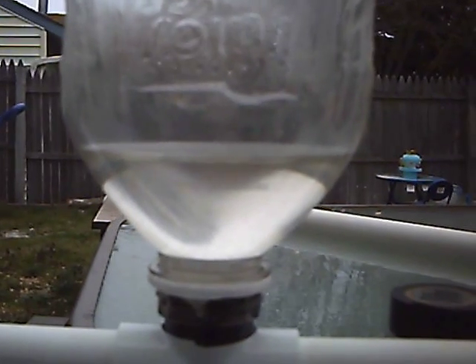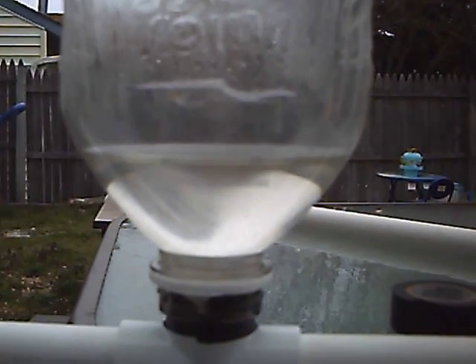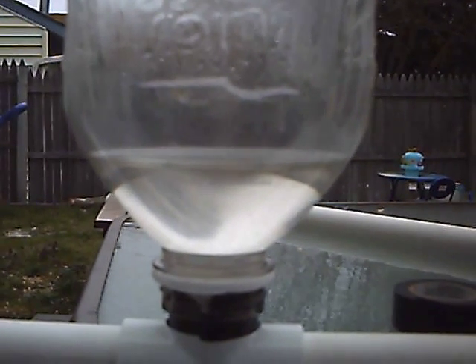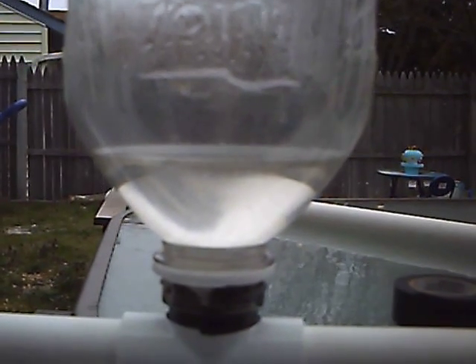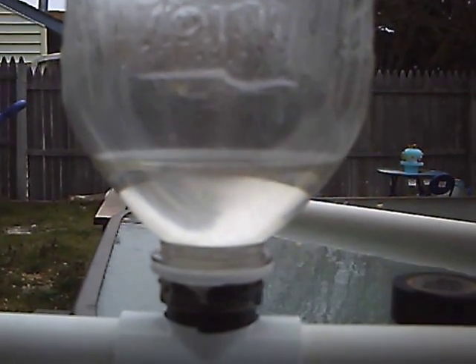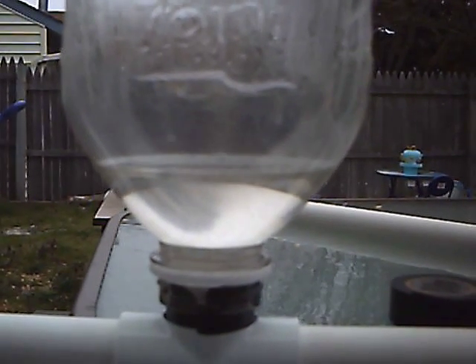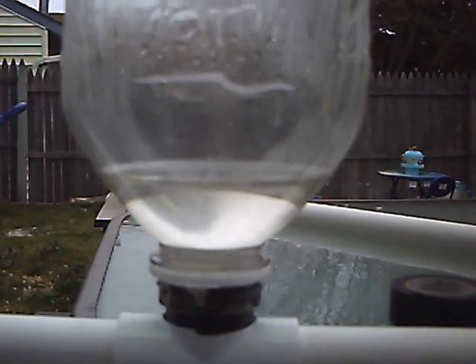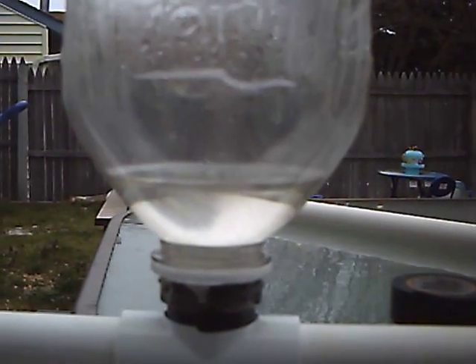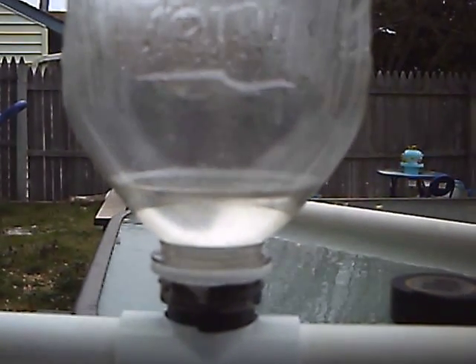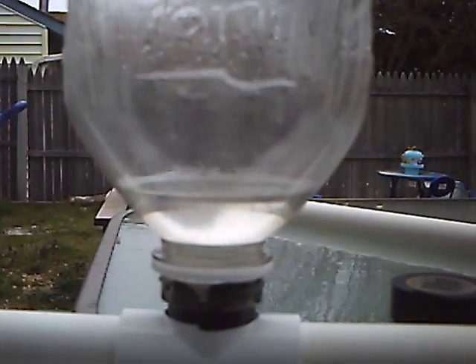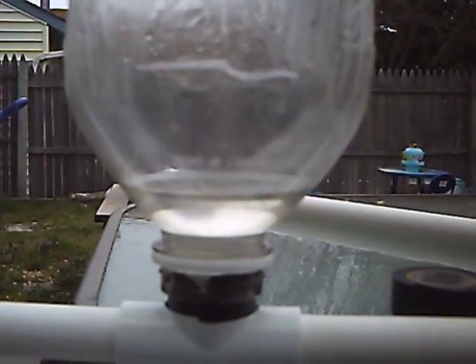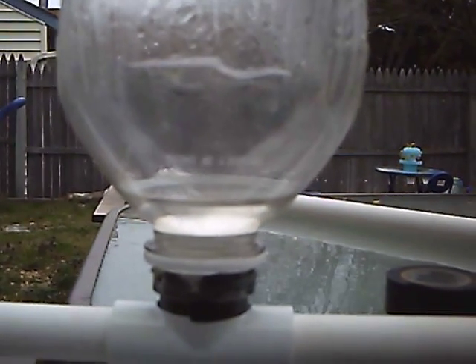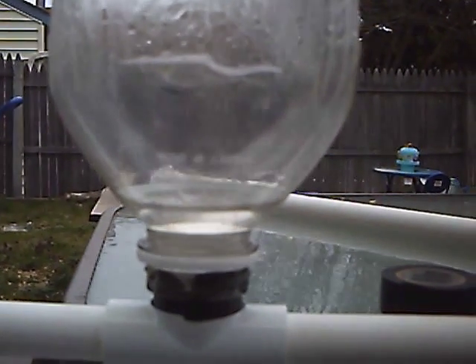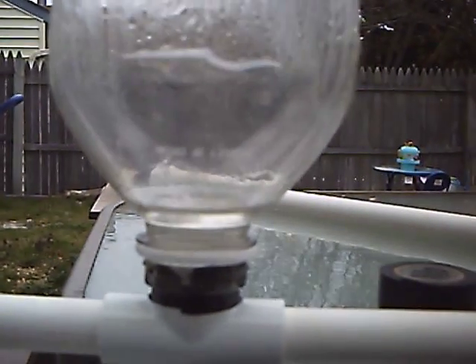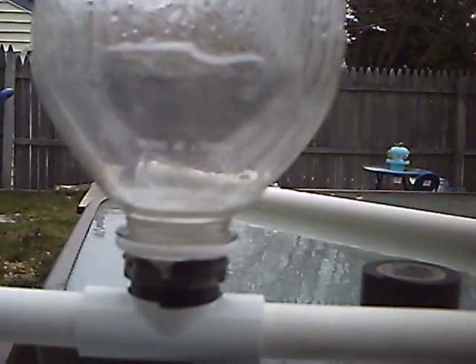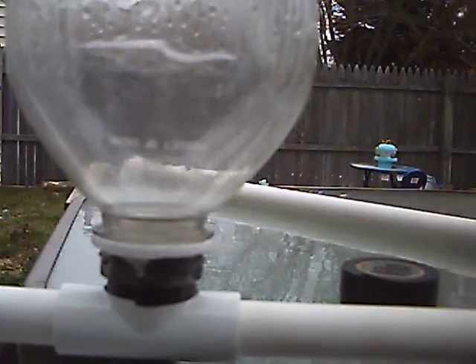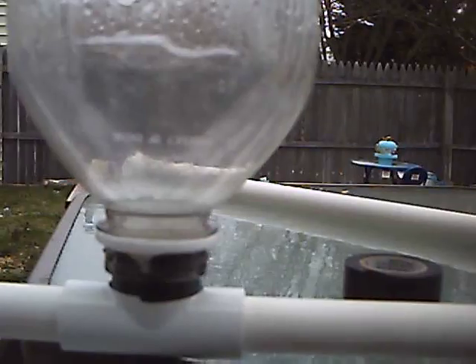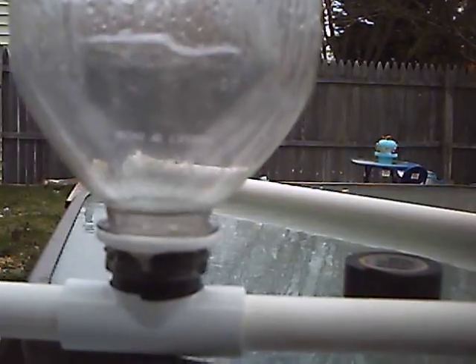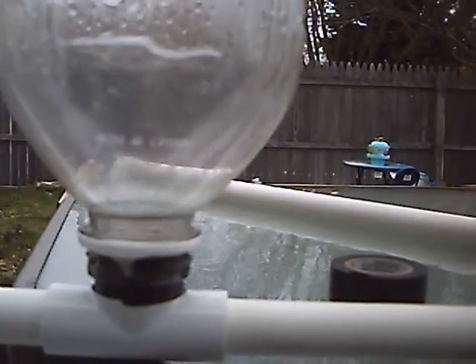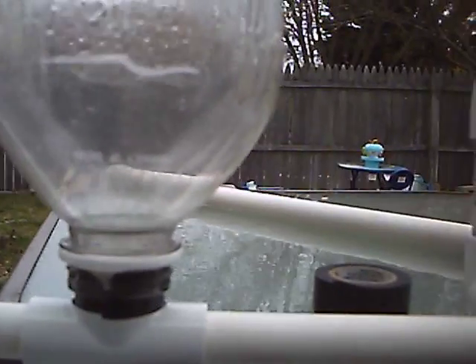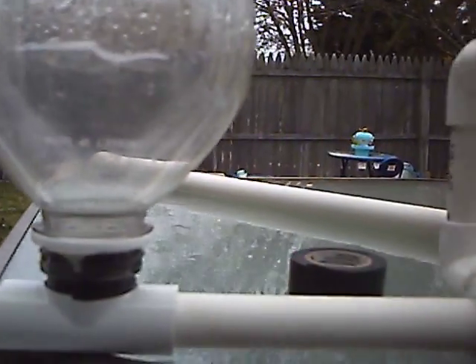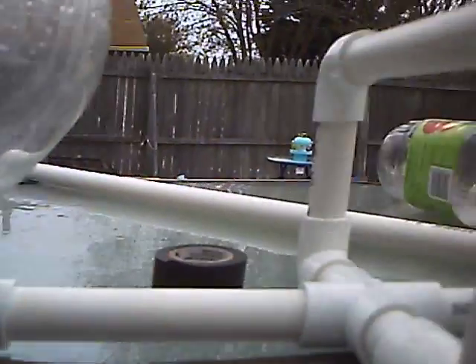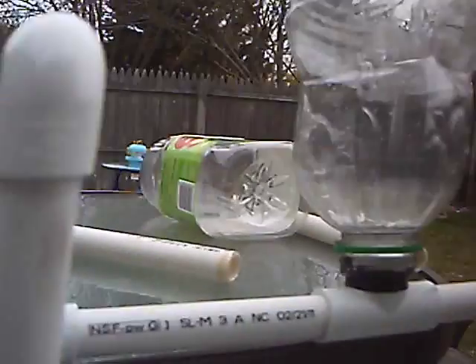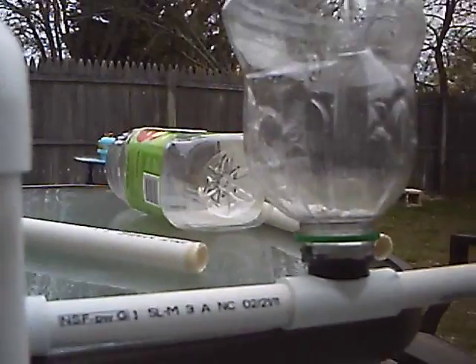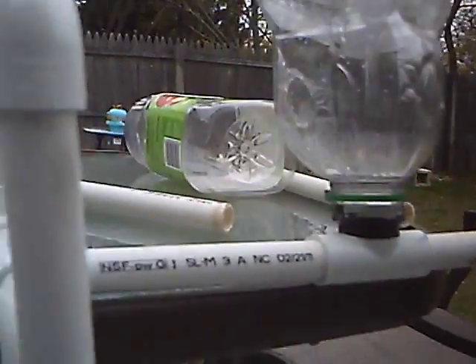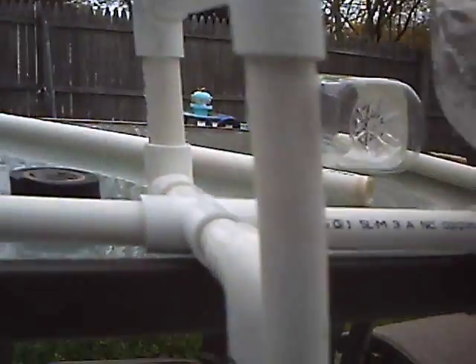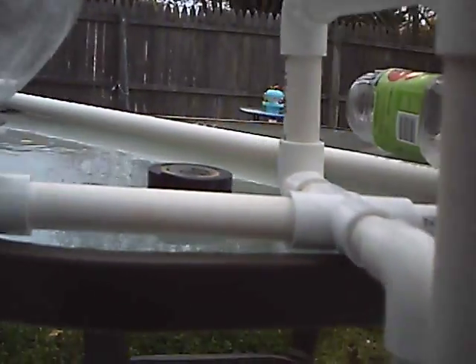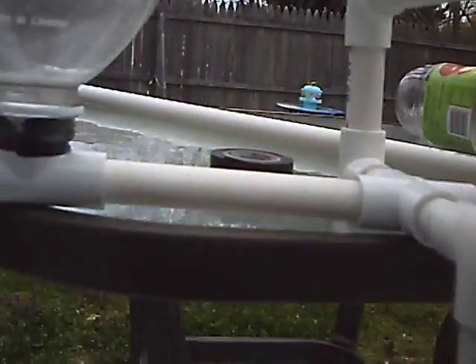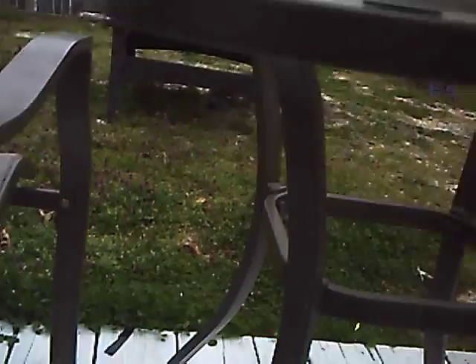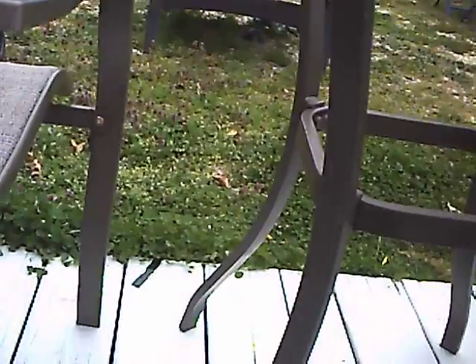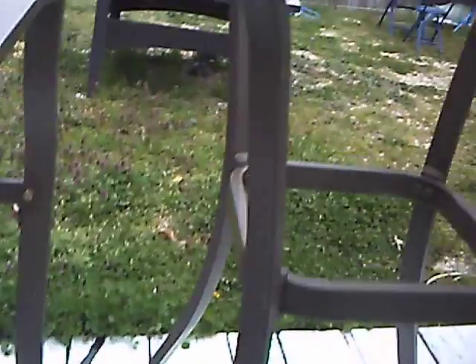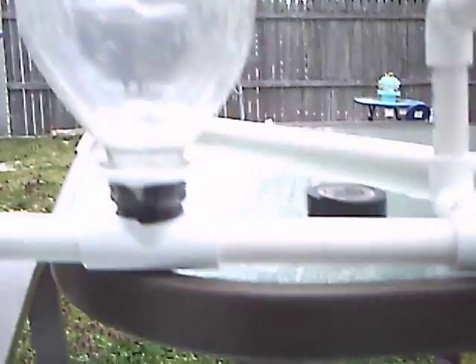As you can see, no check valve on this one. And that is pretty much that.